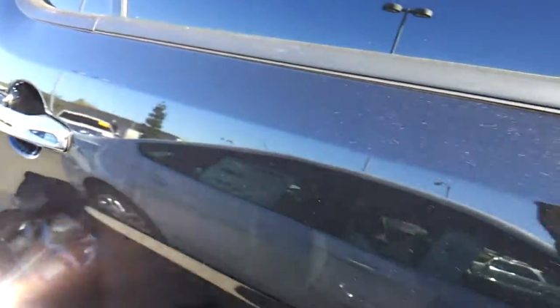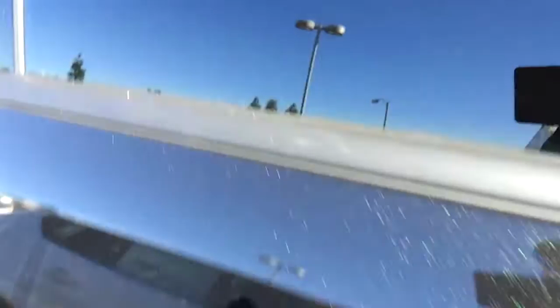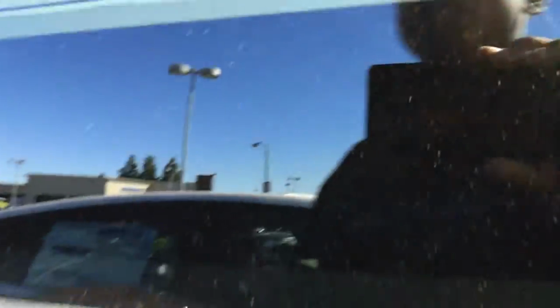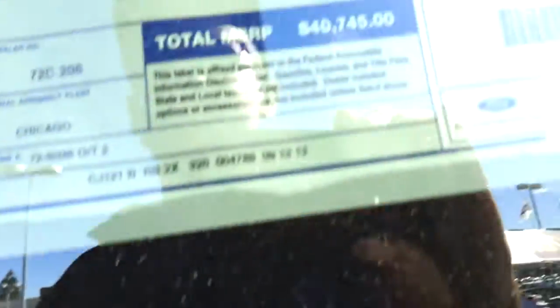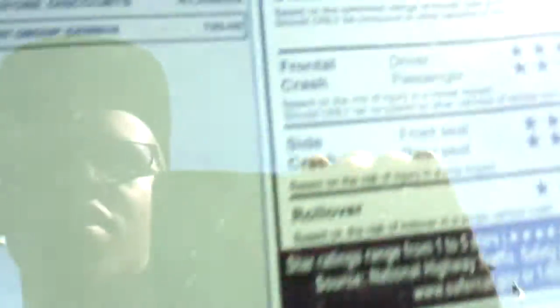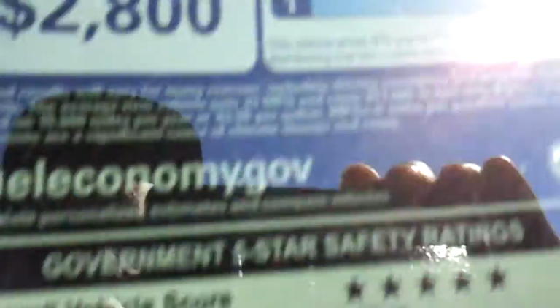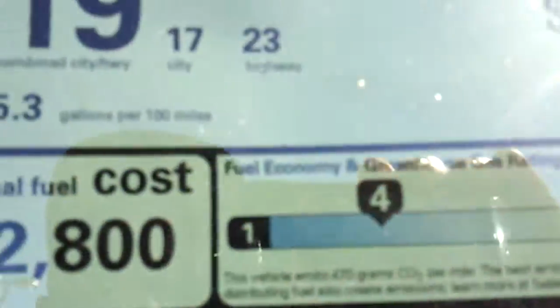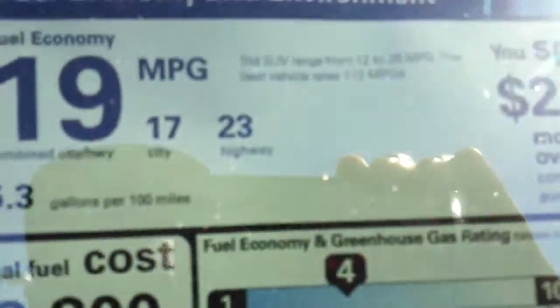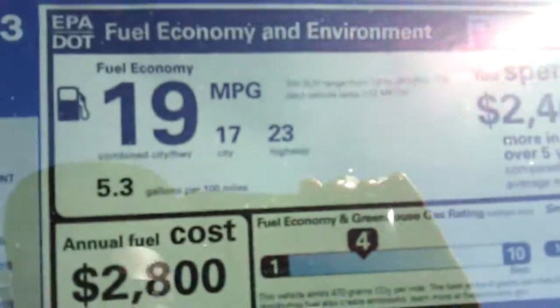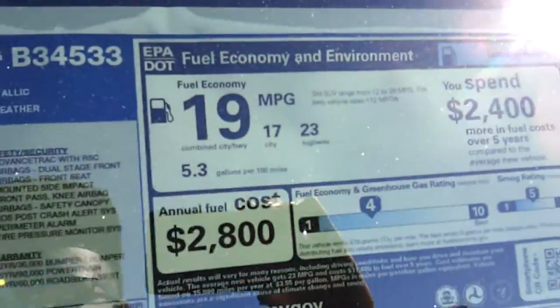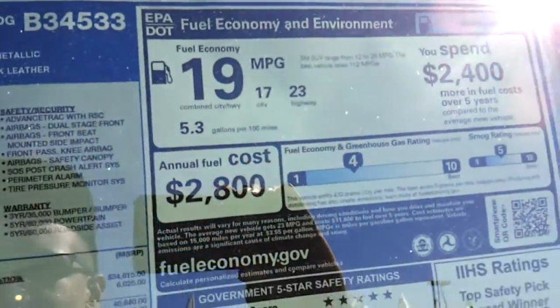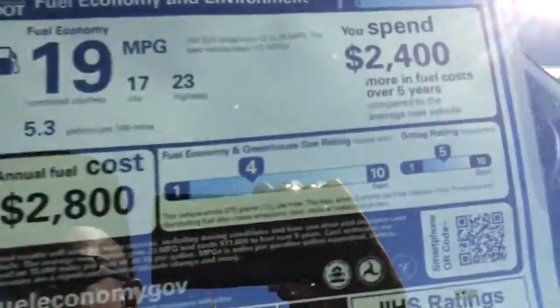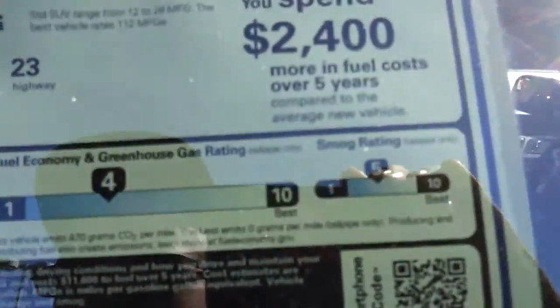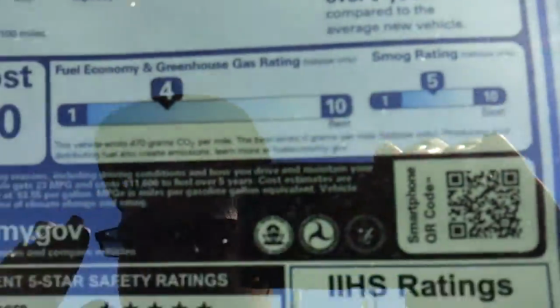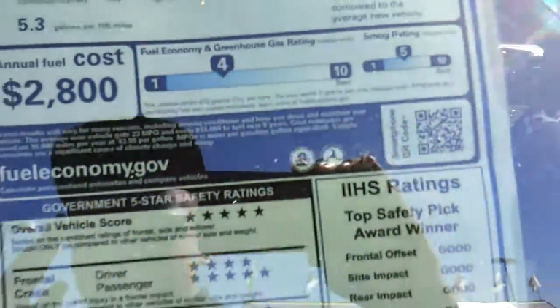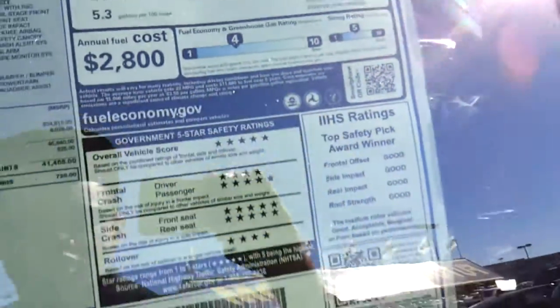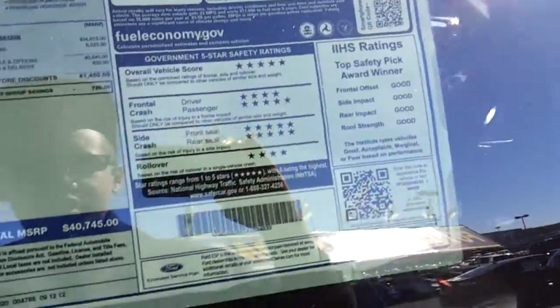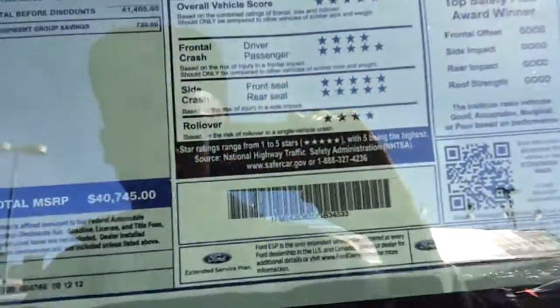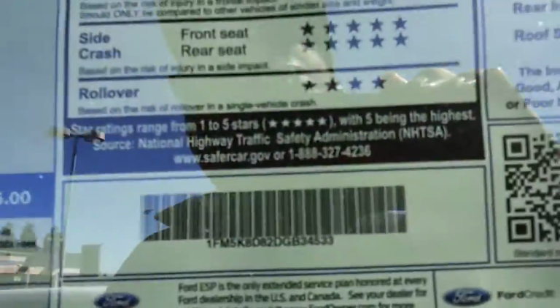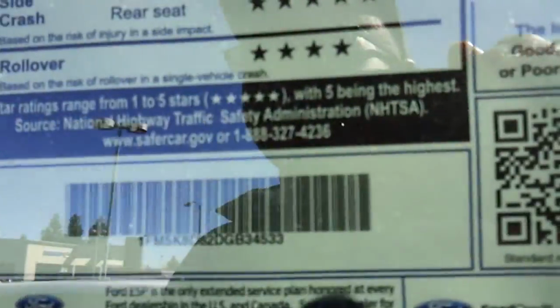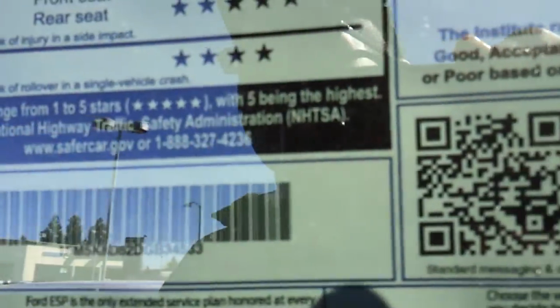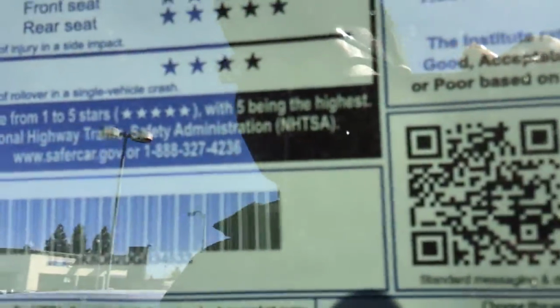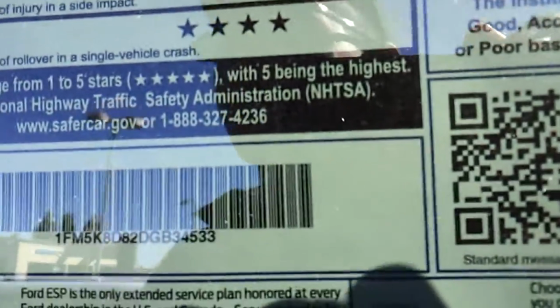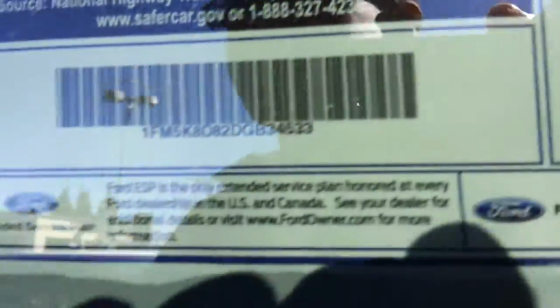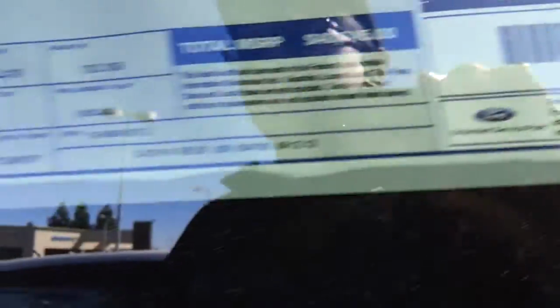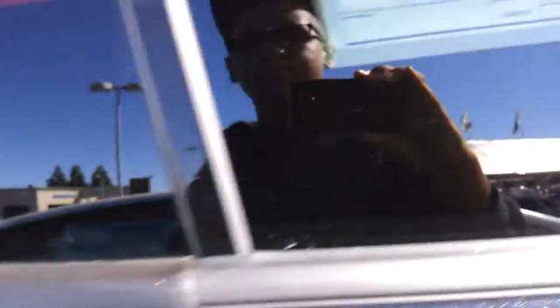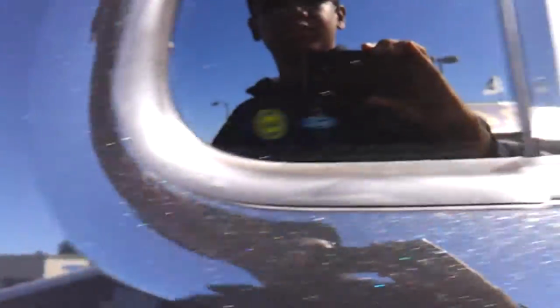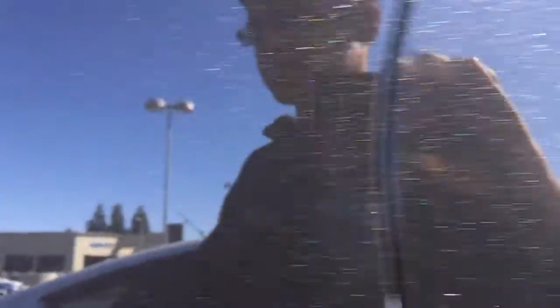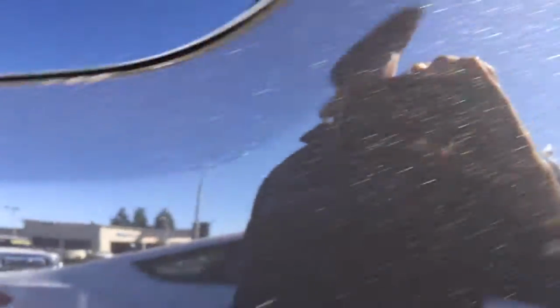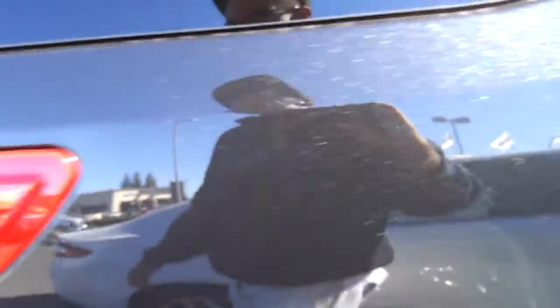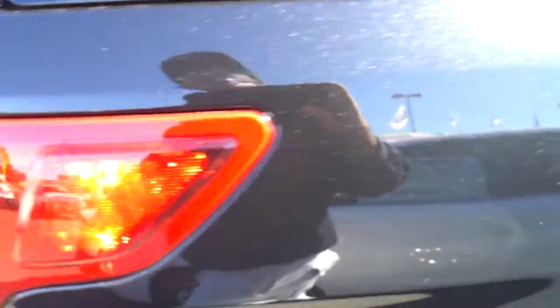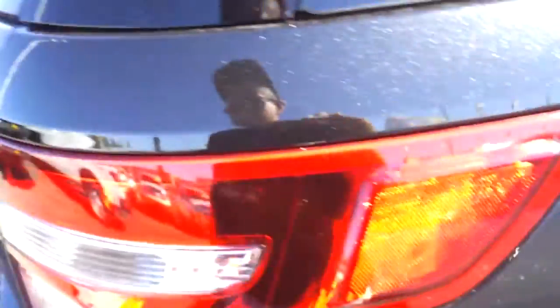EPA estimates are 17 city and 23 highway. Total vehicle price is $40,745. It is four-wheel drive.